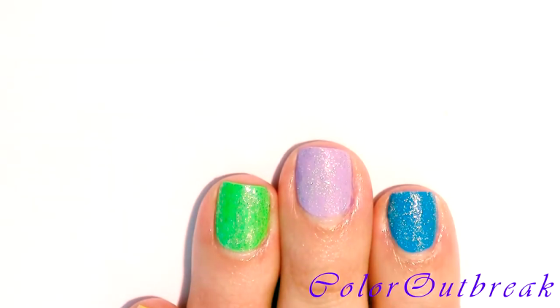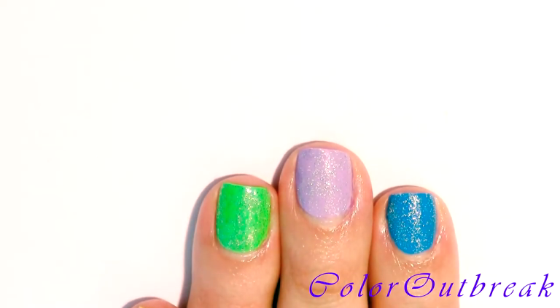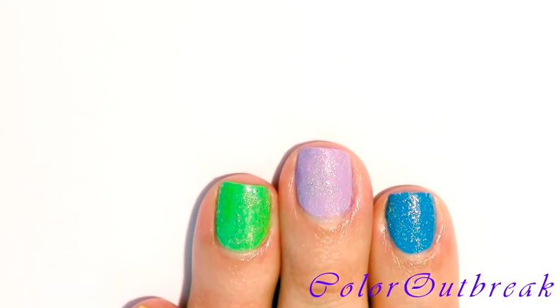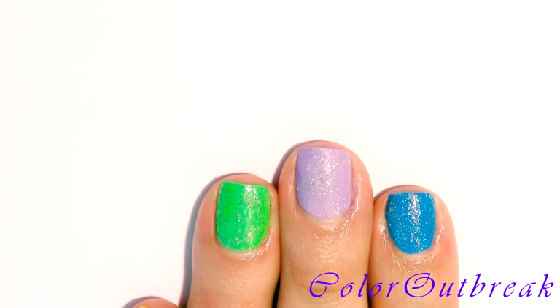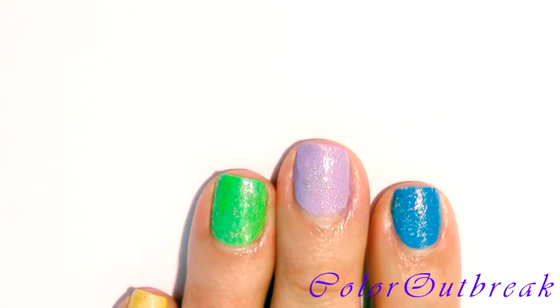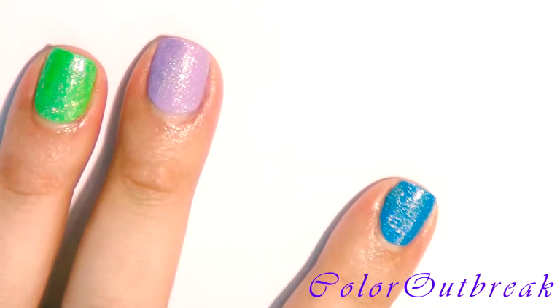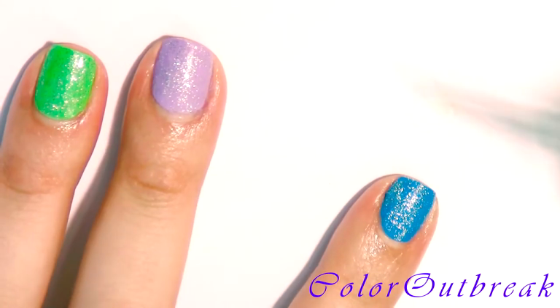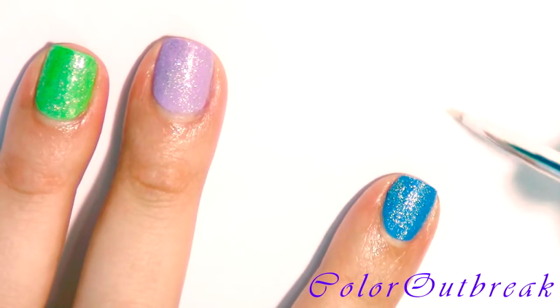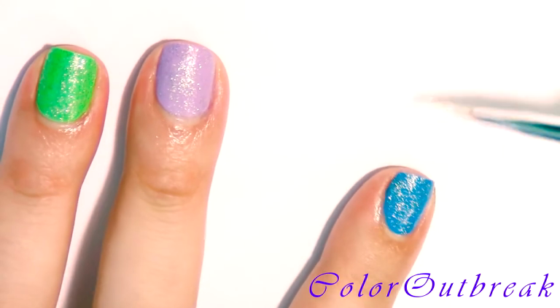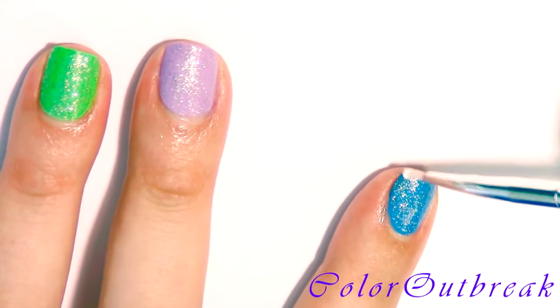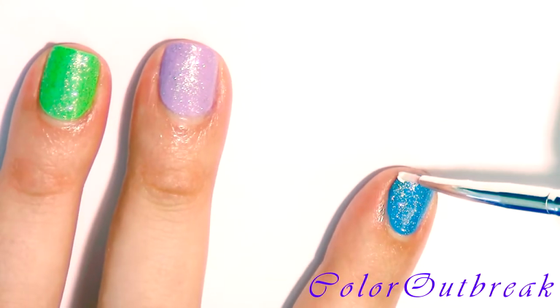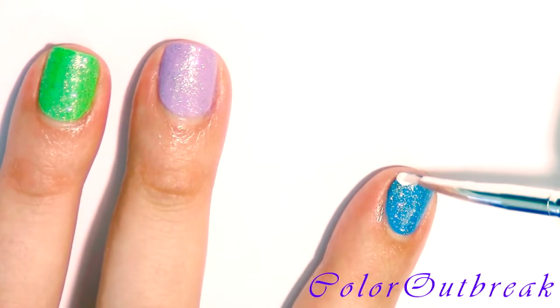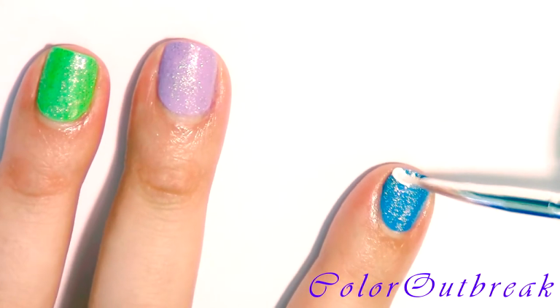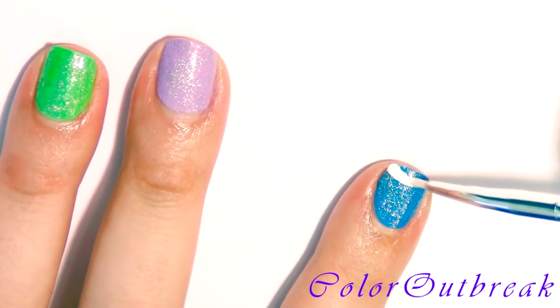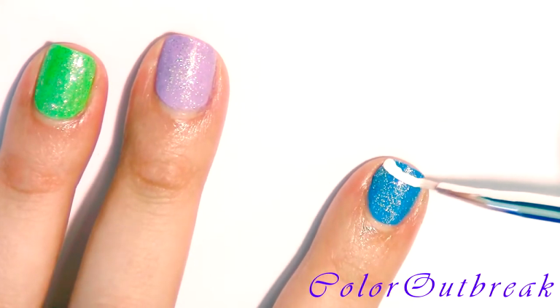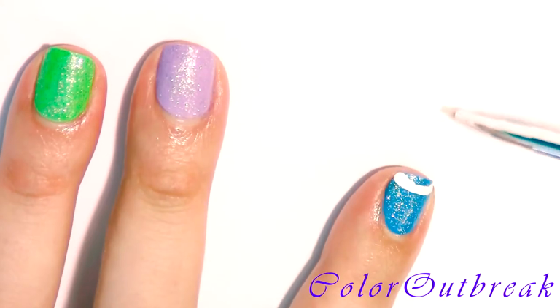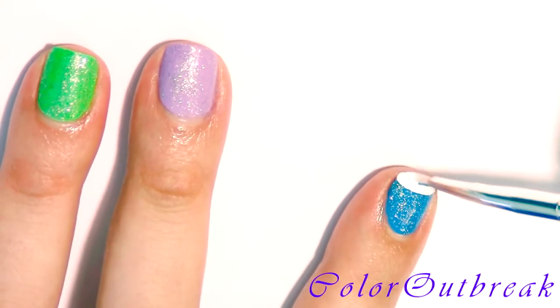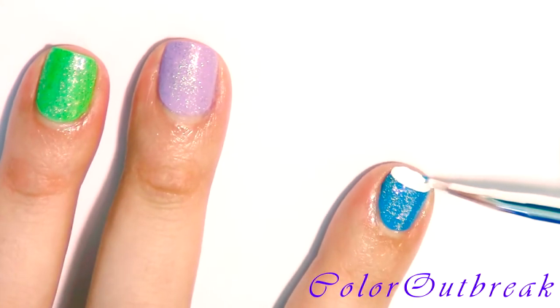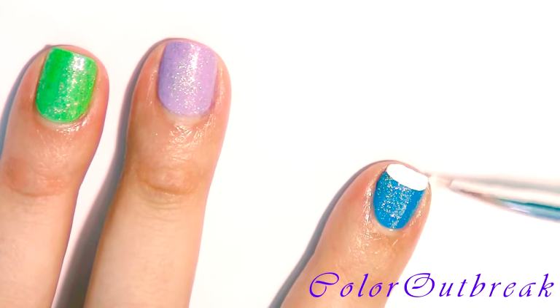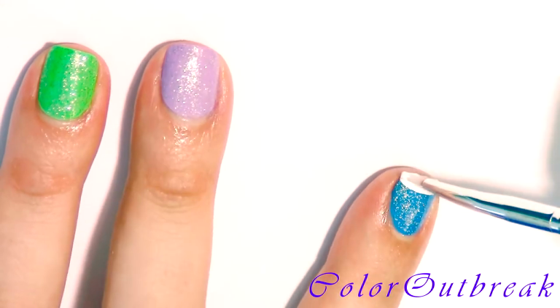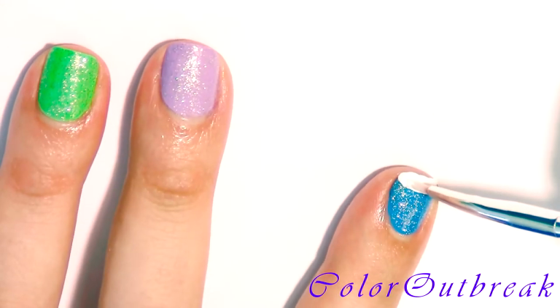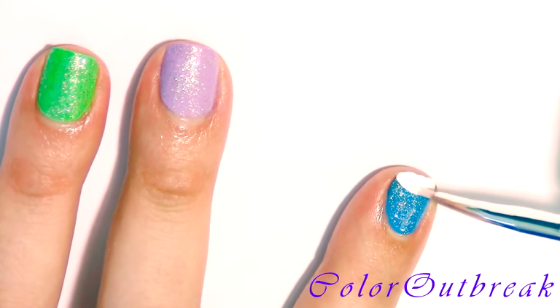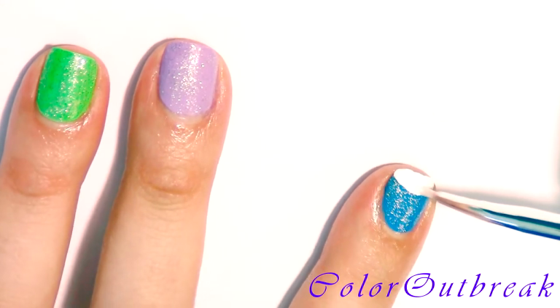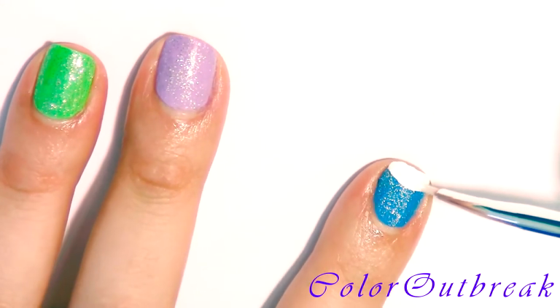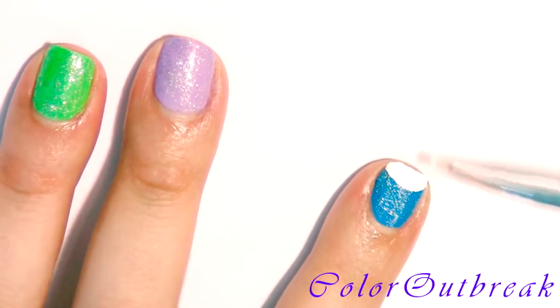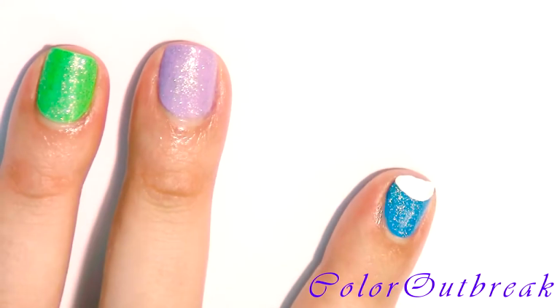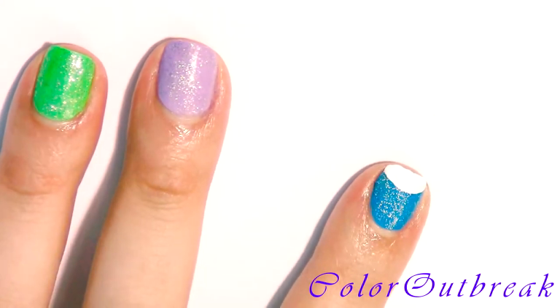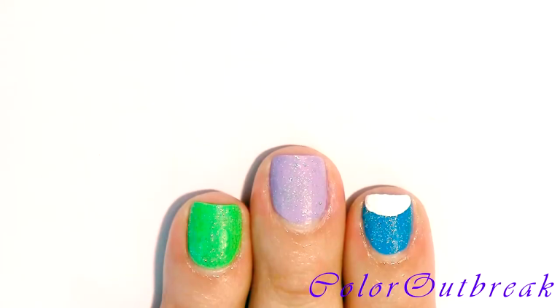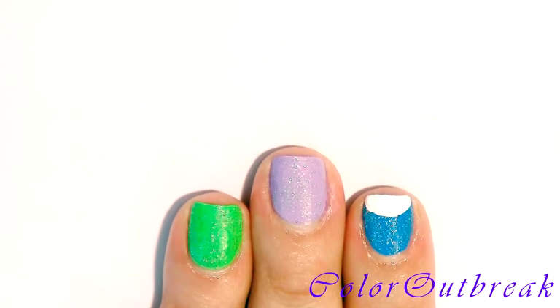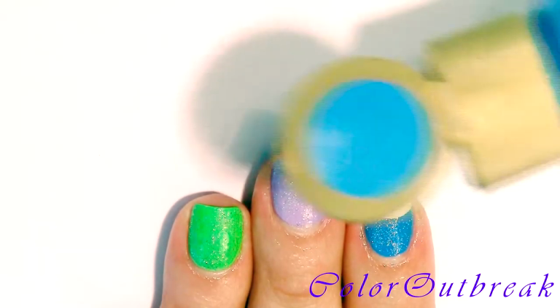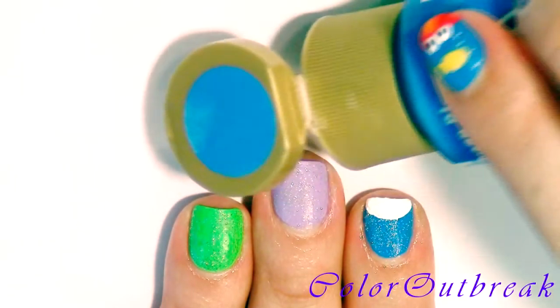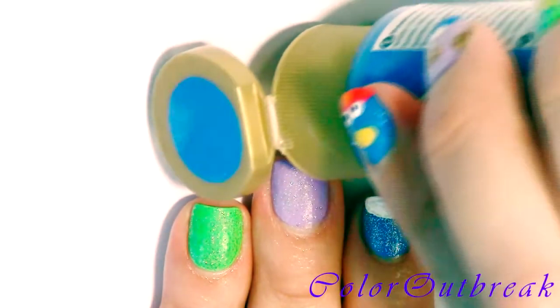I will be using a red color for my index finger, but first I'm applying a white color outlining a half opal shape and filling it in. I will be using the same method with the rest of my fingers except my thumb.